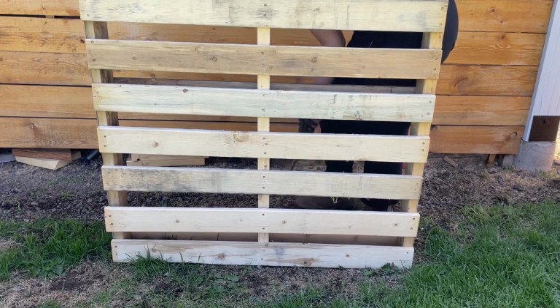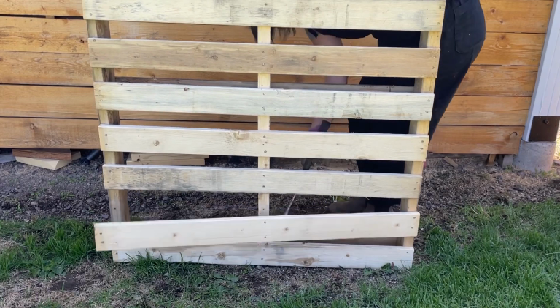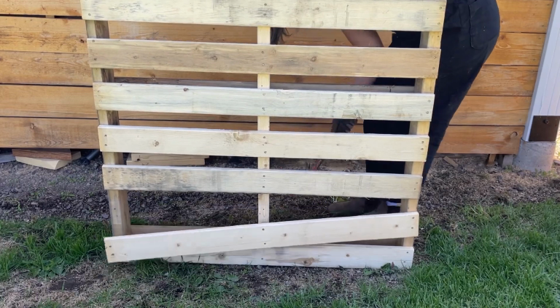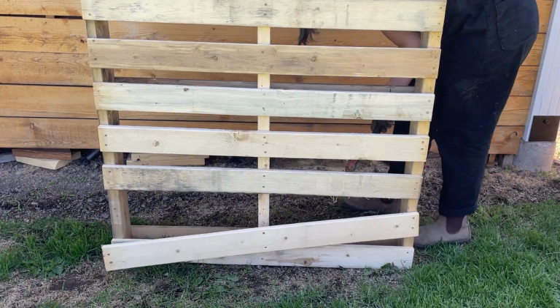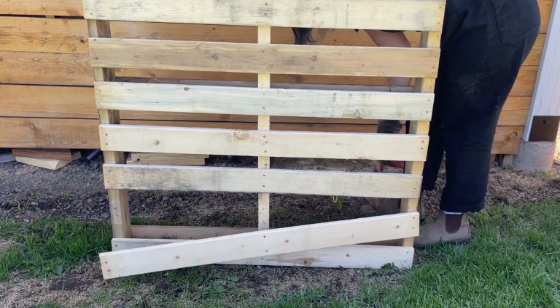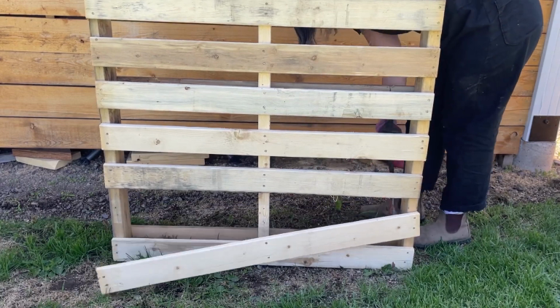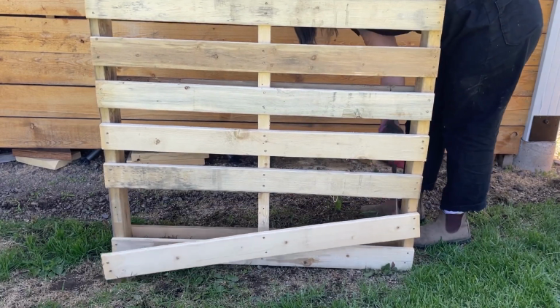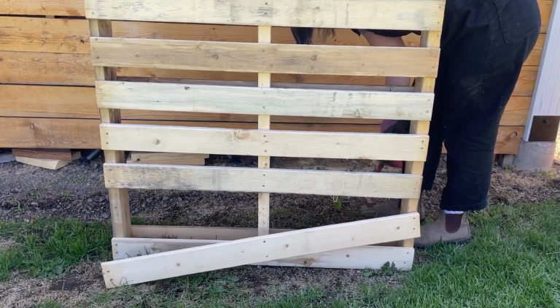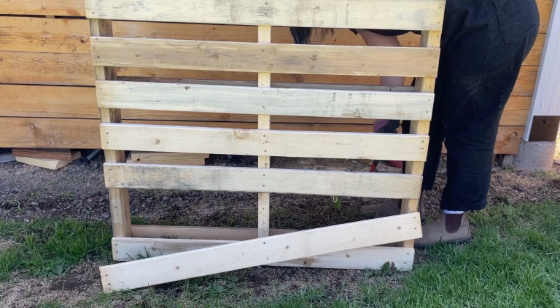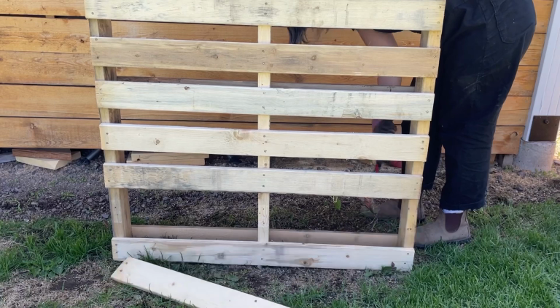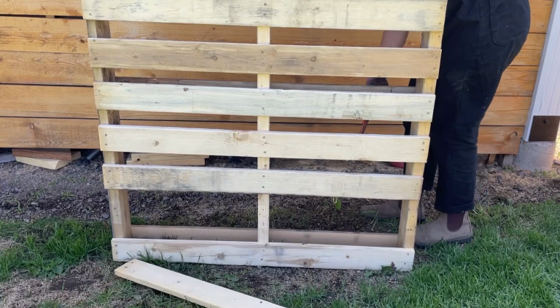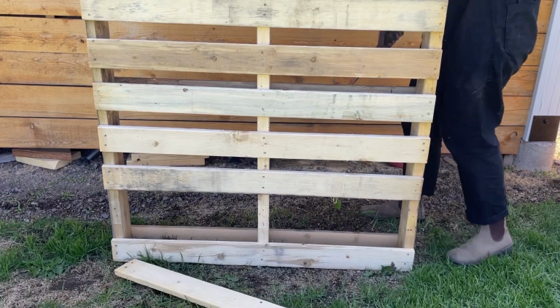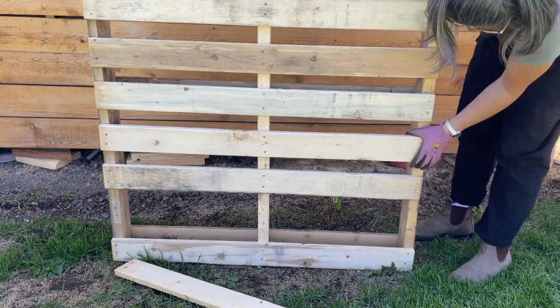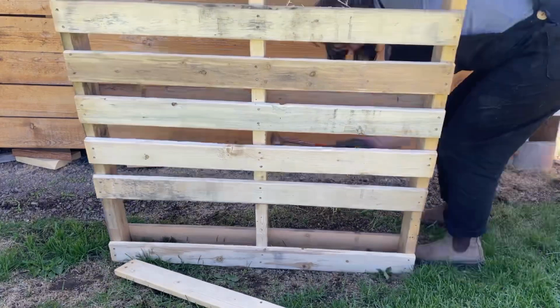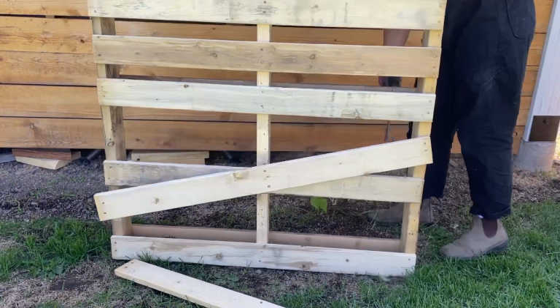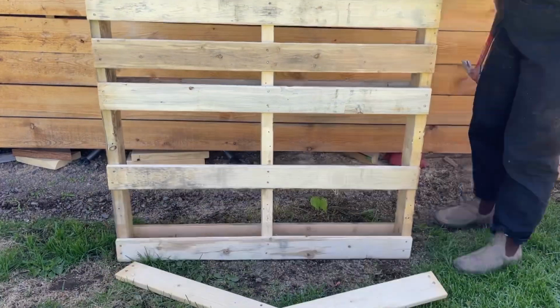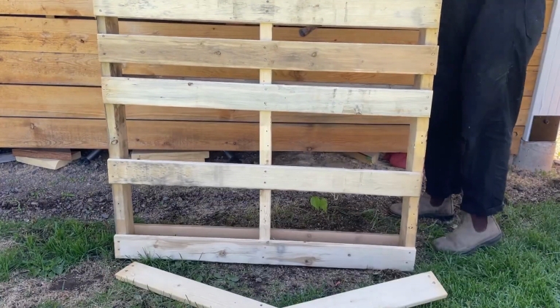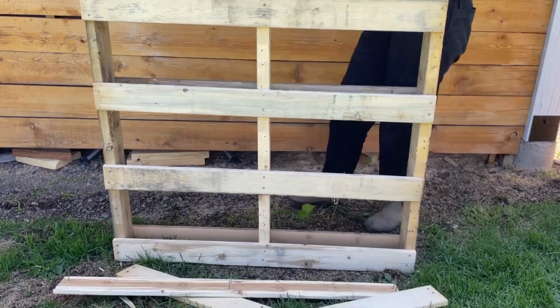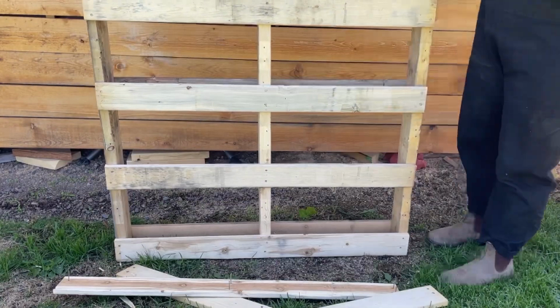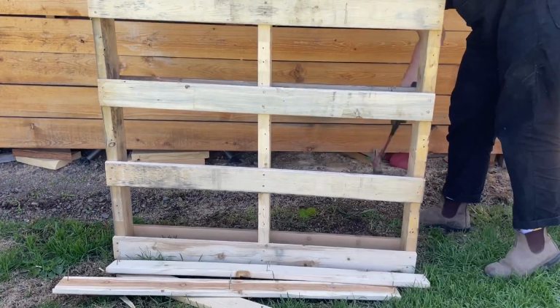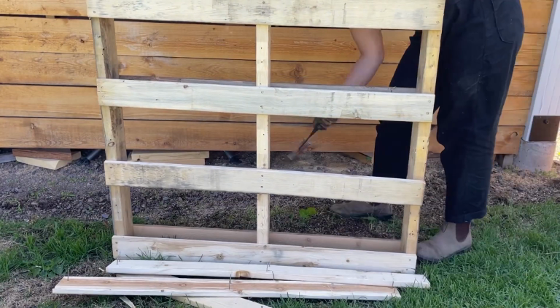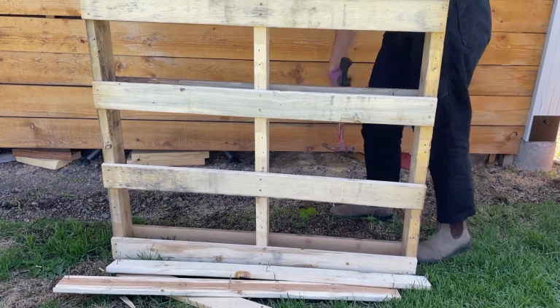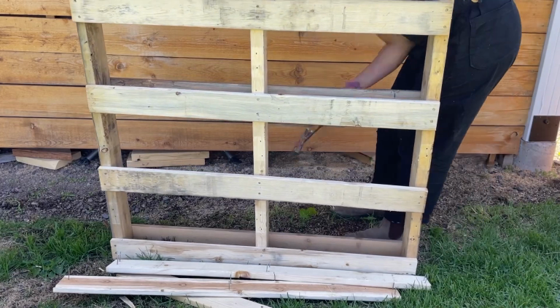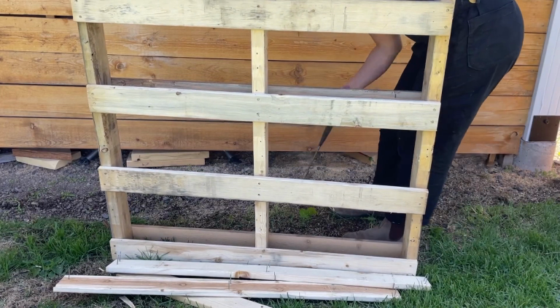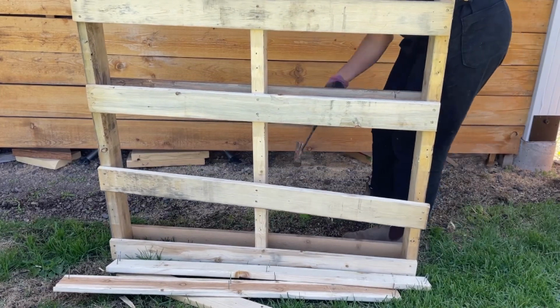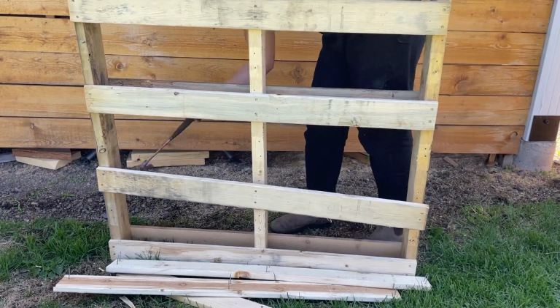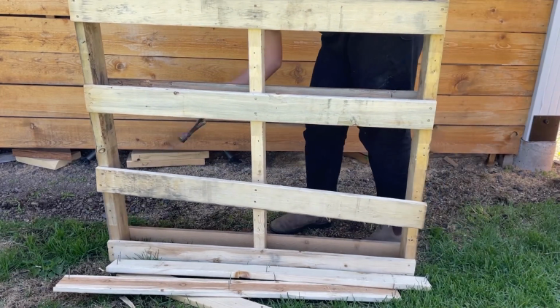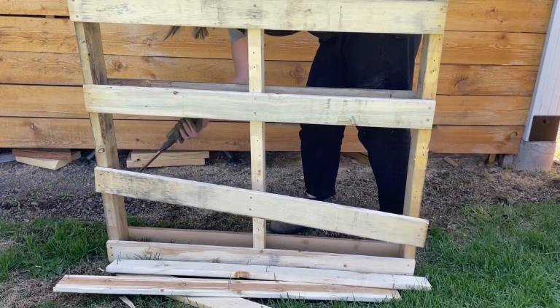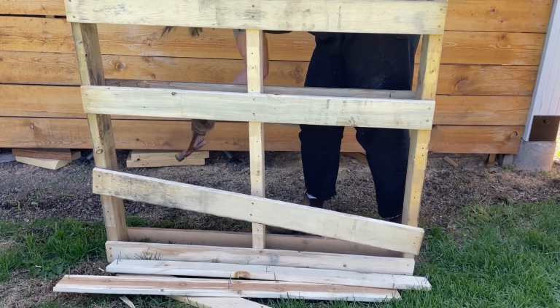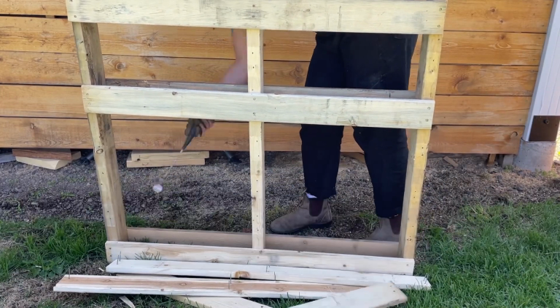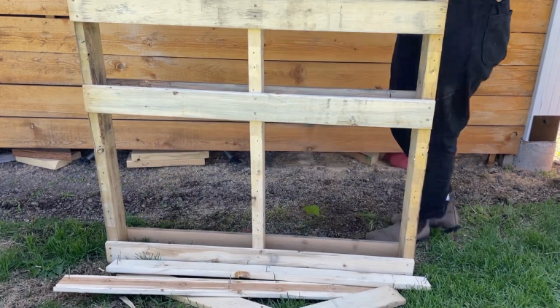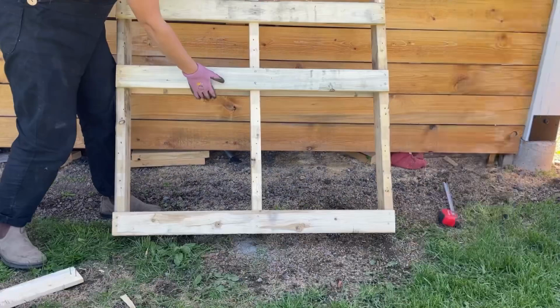I was really happy with this pallet that I found — it was in really good condition. I started by taking some of the wooden slats off, saving them and keeping the nails in. I didn't have my spacing quite right, so I ended up taking off a few more than I would have if I'd spaced it out properly.